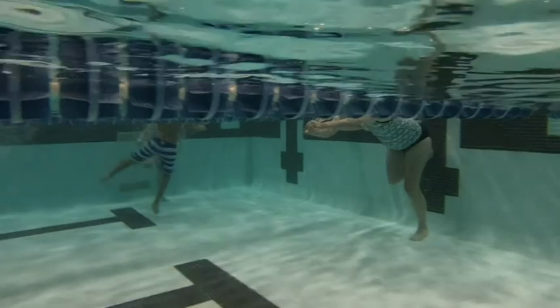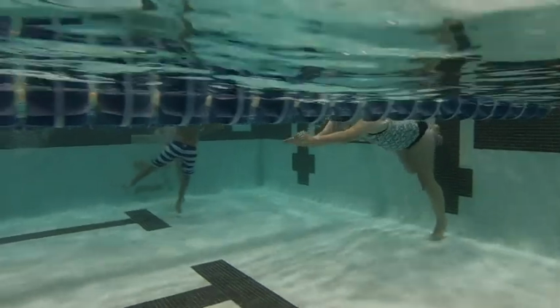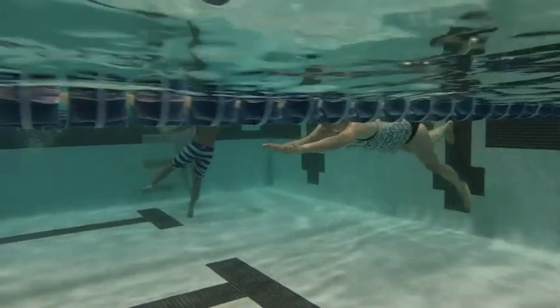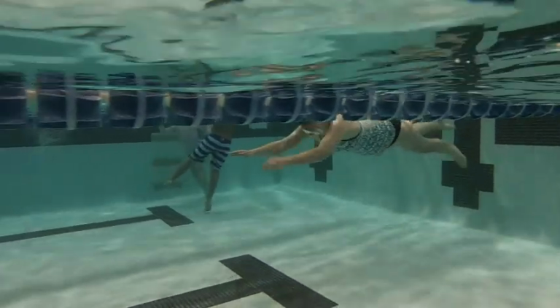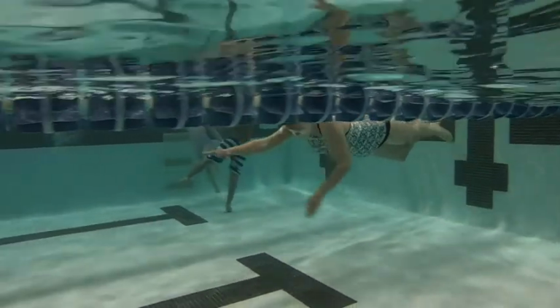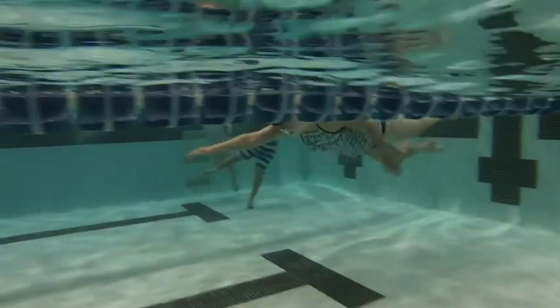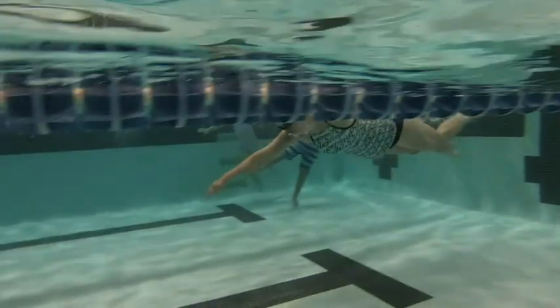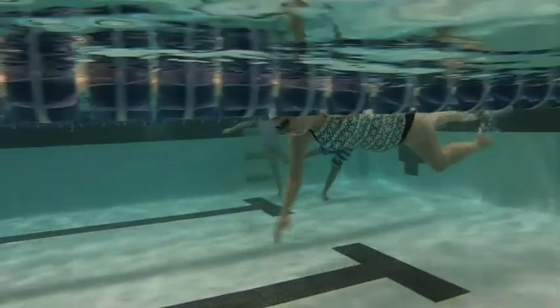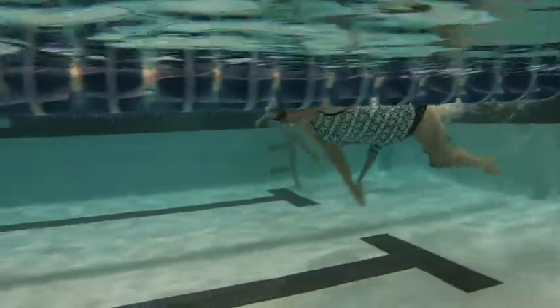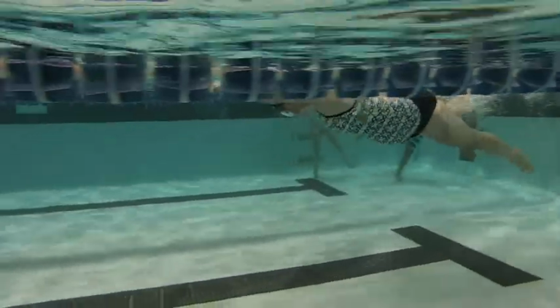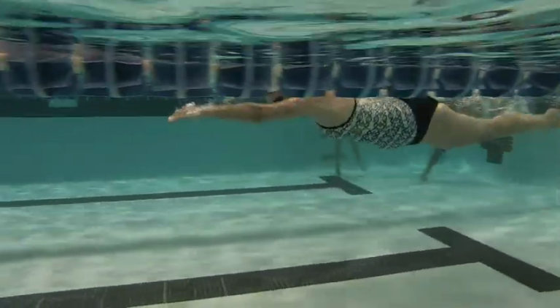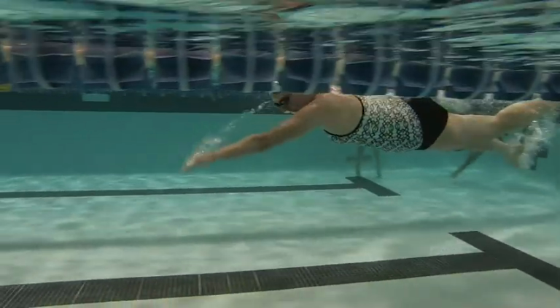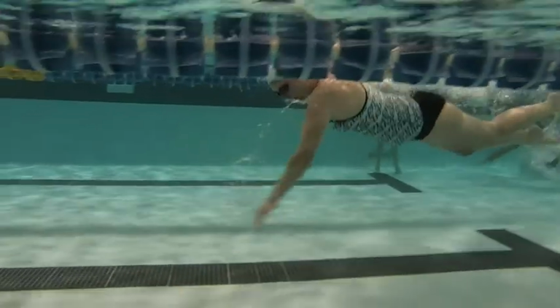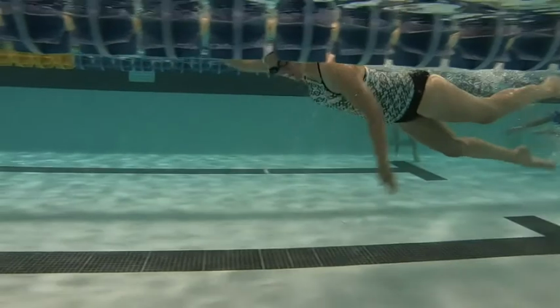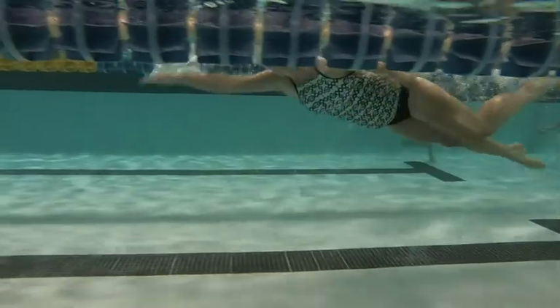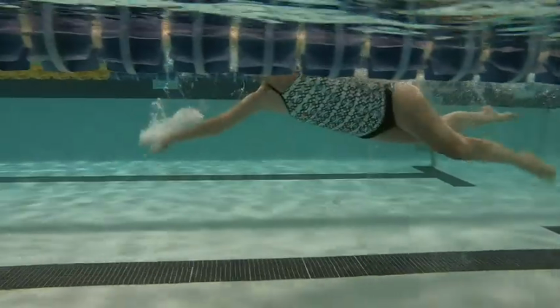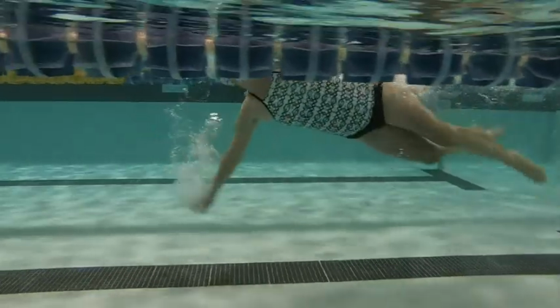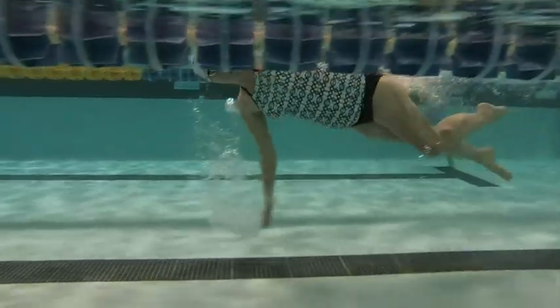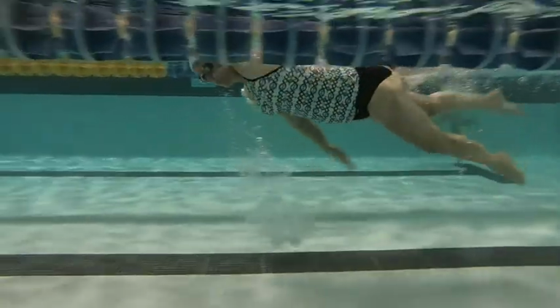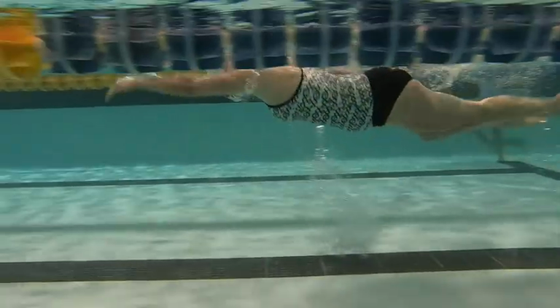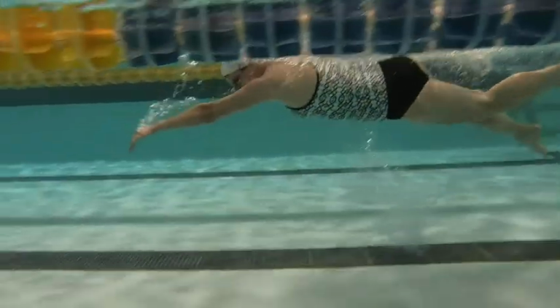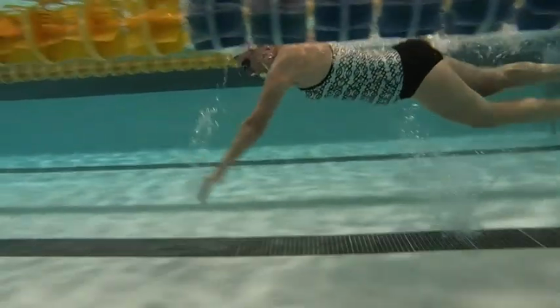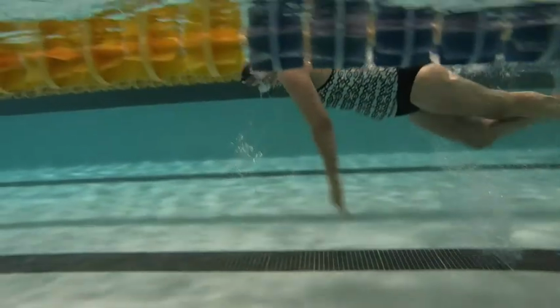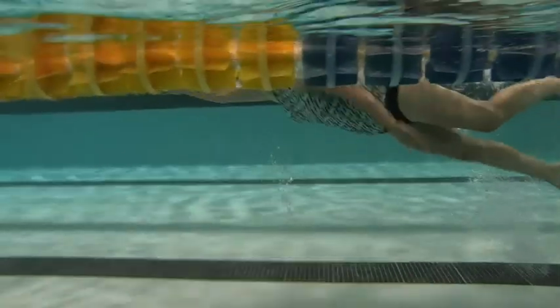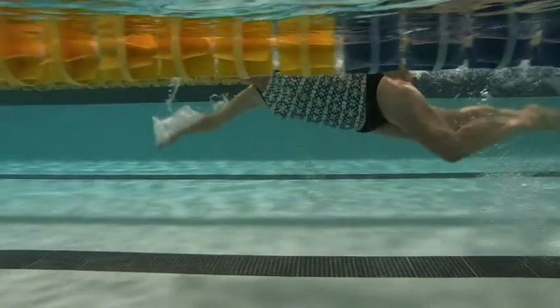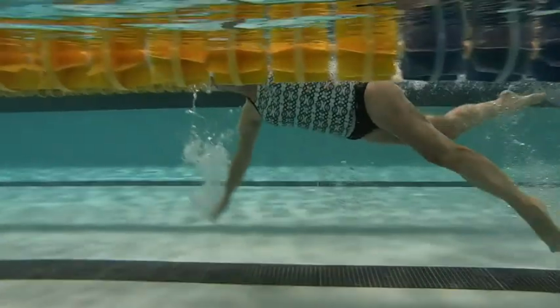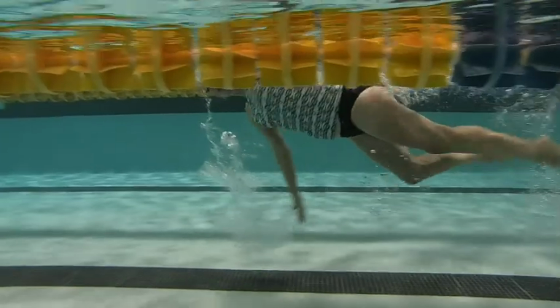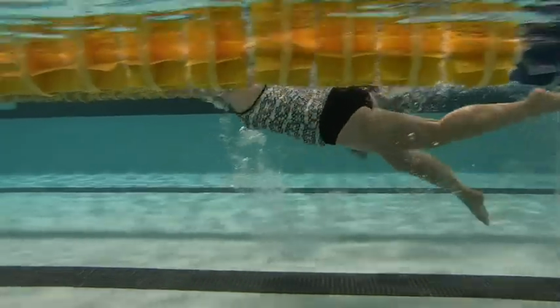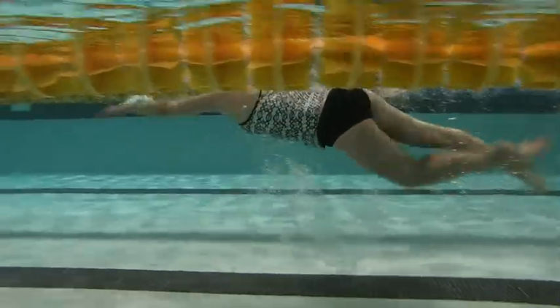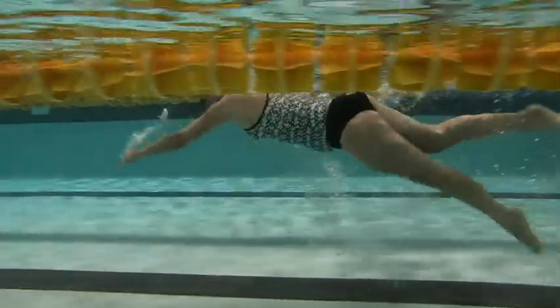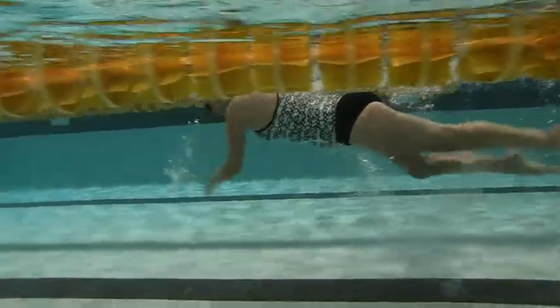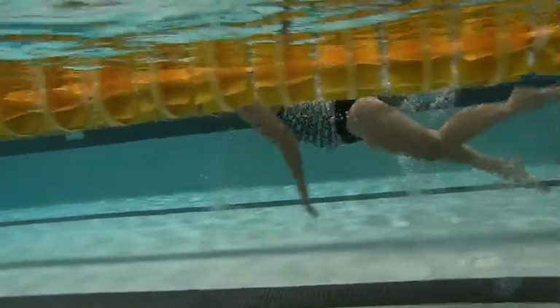Here we have Beverly's first one. We can see that you're looking down. Arms are going out front and they're just pushing down, so this is going to cause your legs to come down.